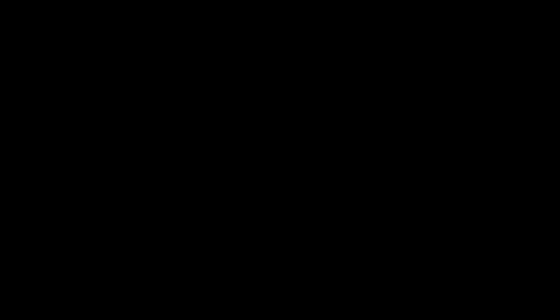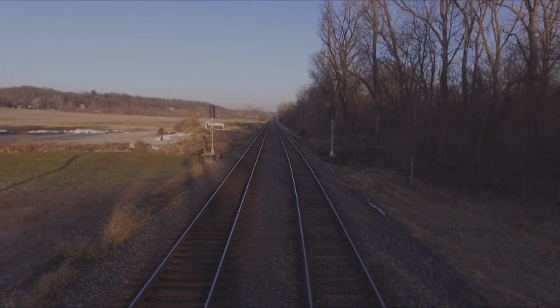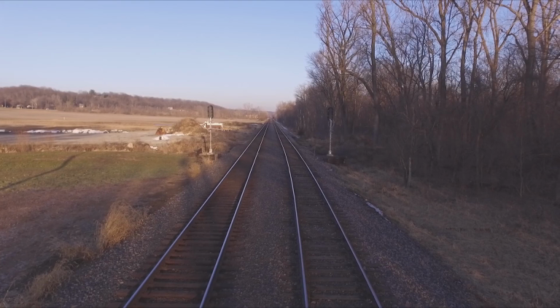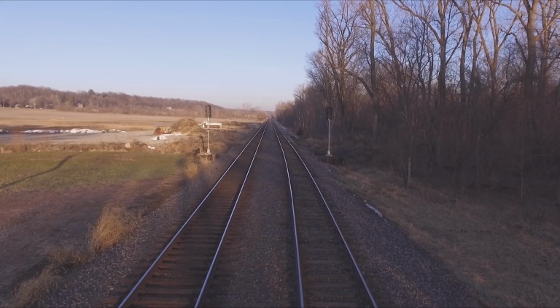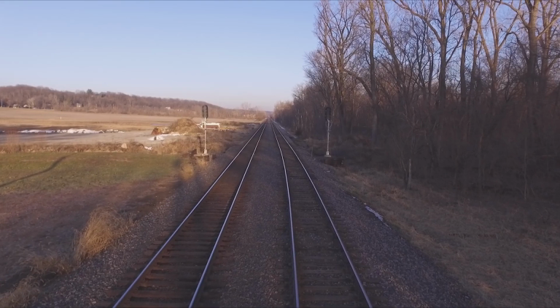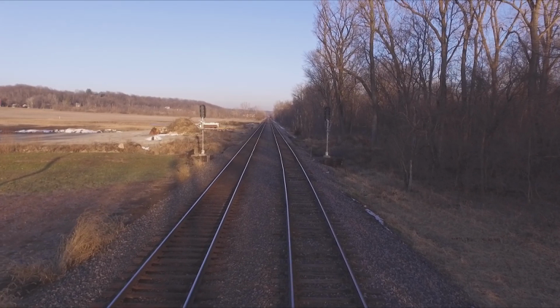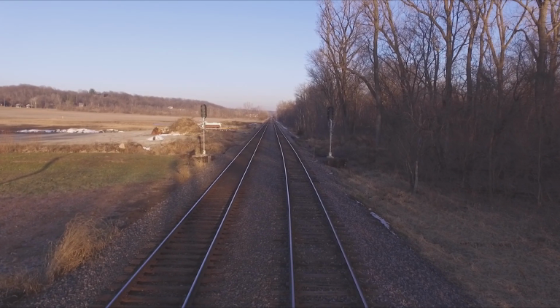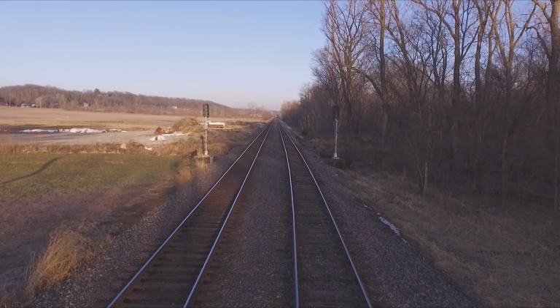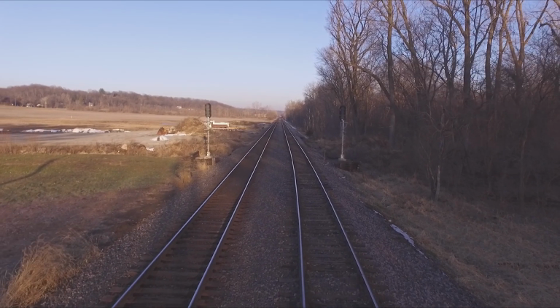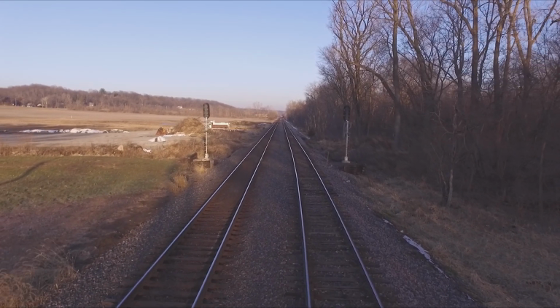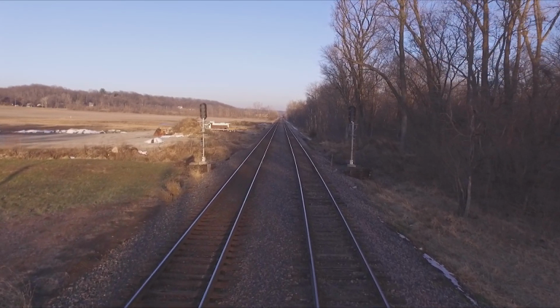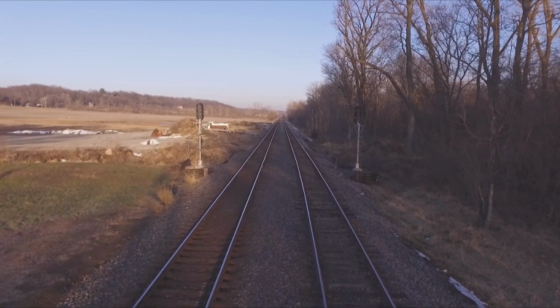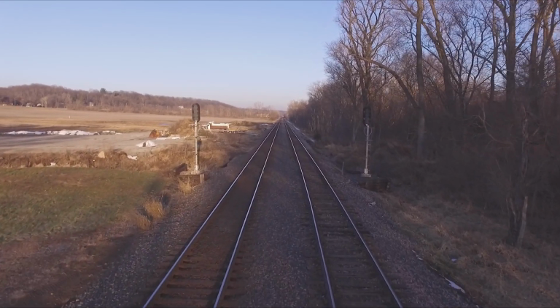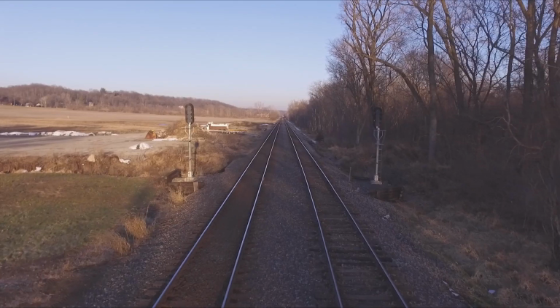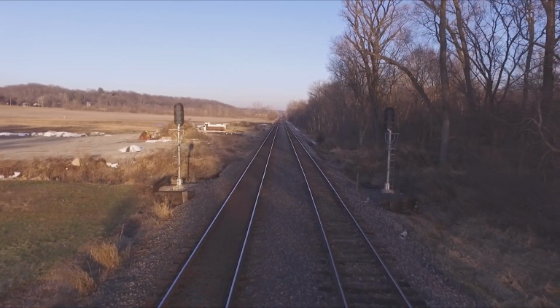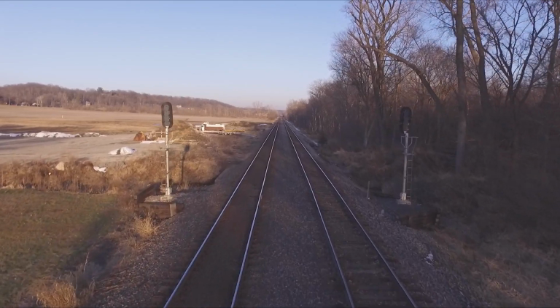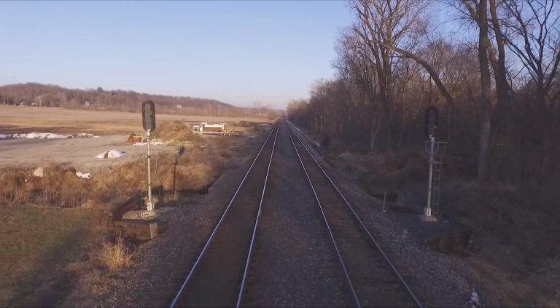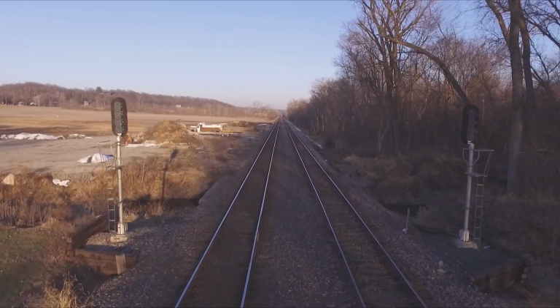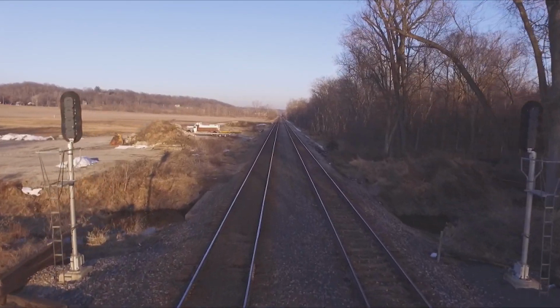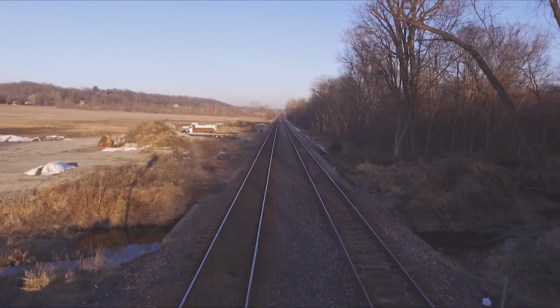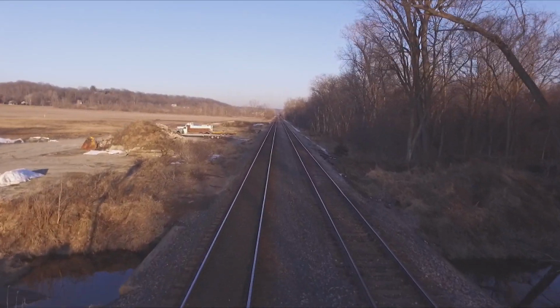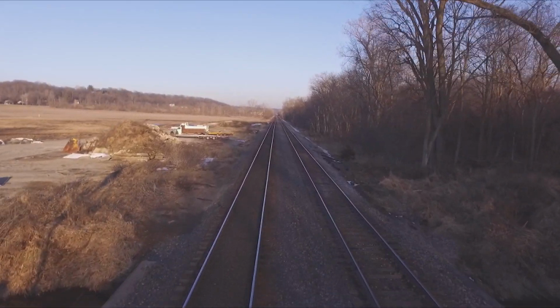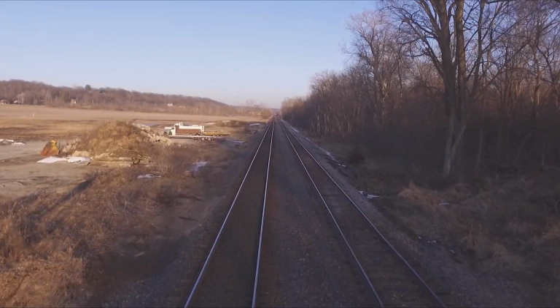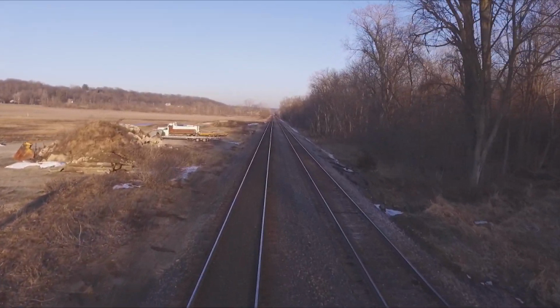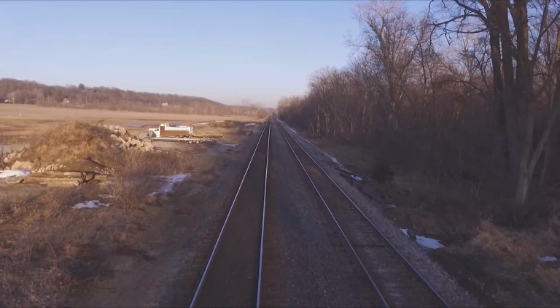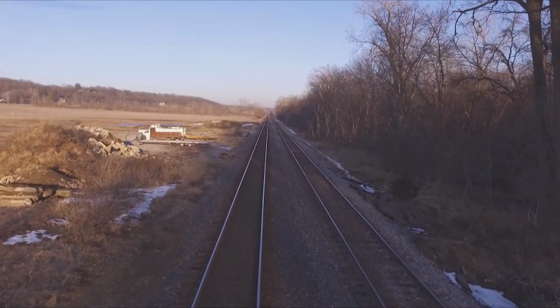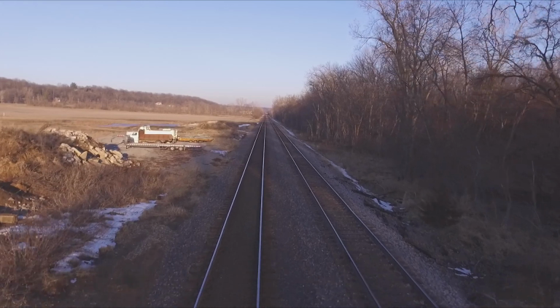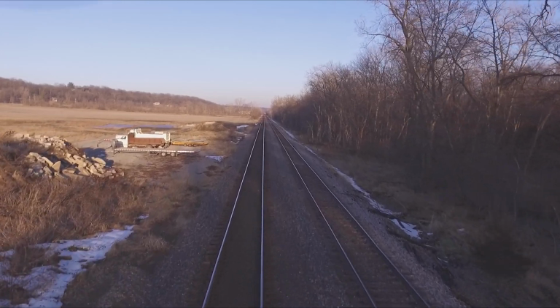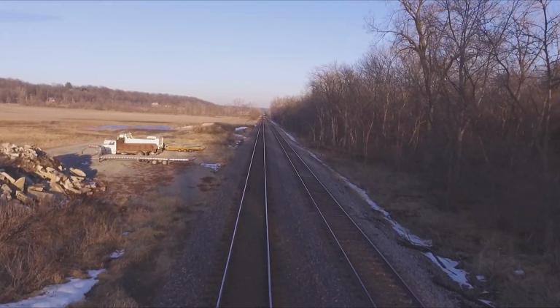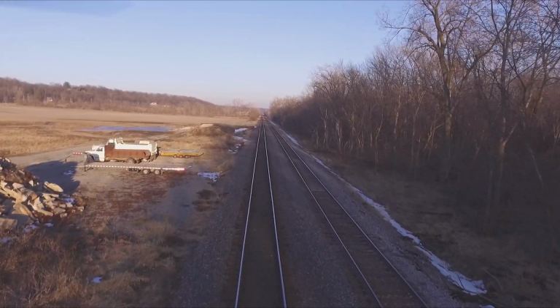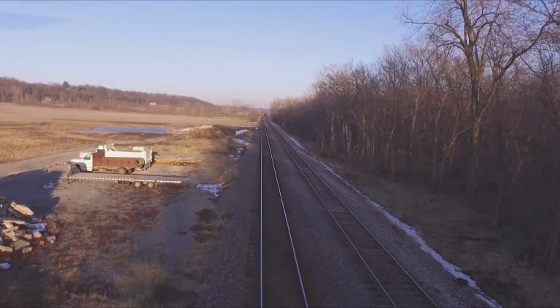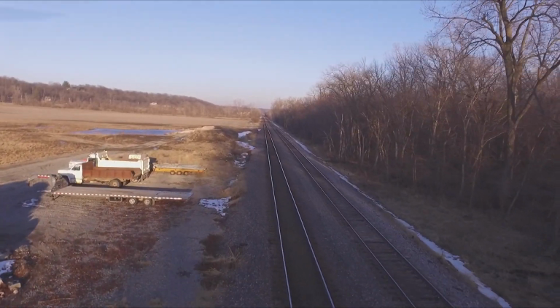Howdy! I heard you wanted to learn how railroad signals work. Well, you've come to the right place. In this quick little crash course, we'll teach you how to read and understand the most common North American railroad signals so you can identify when a train might be coming near you.